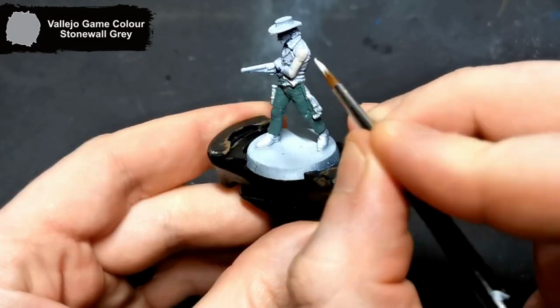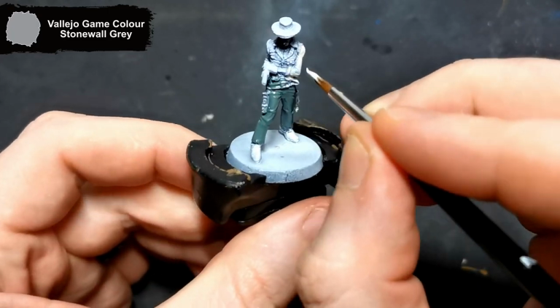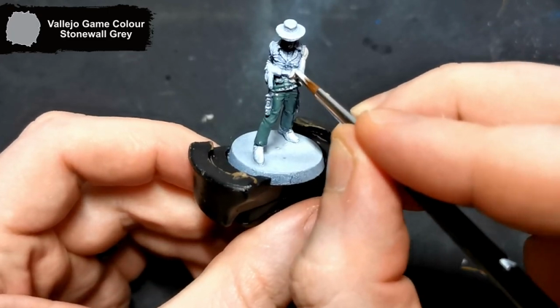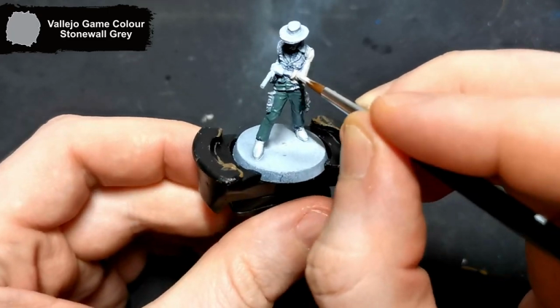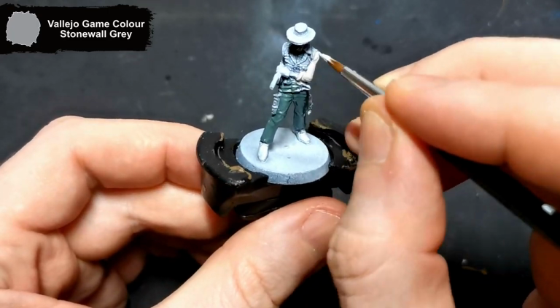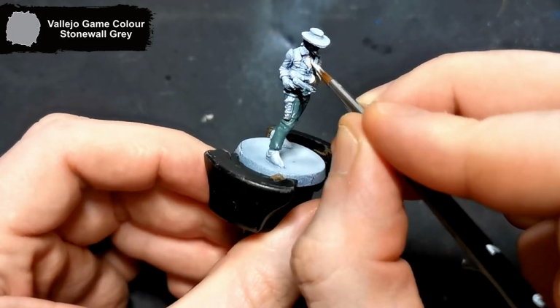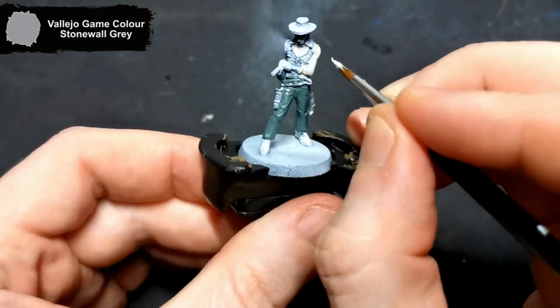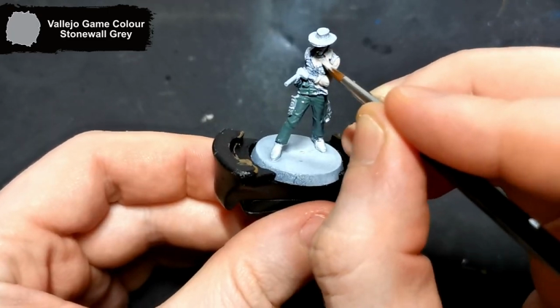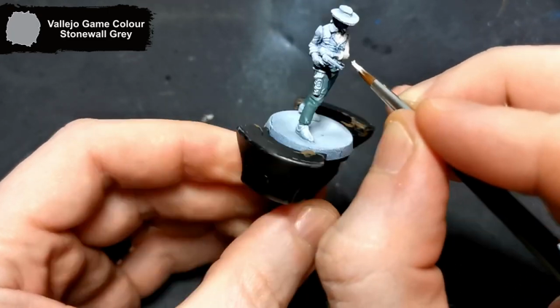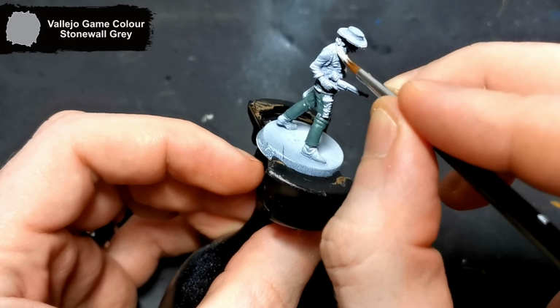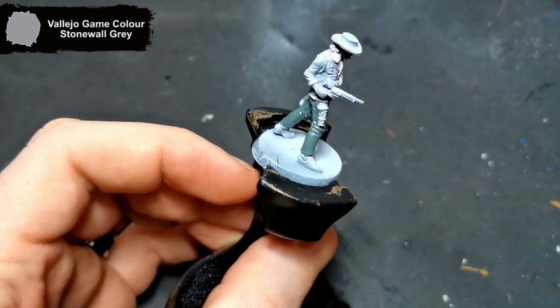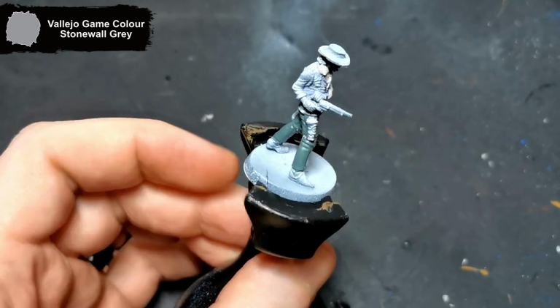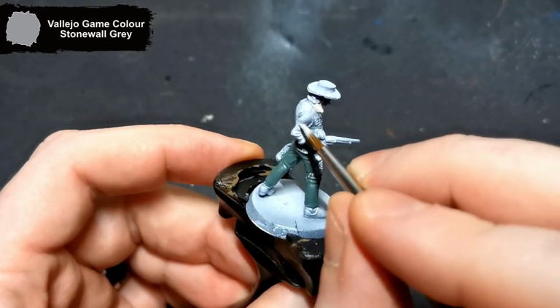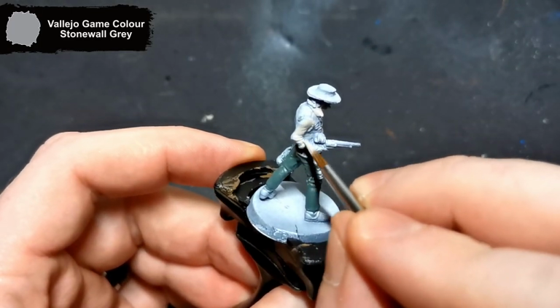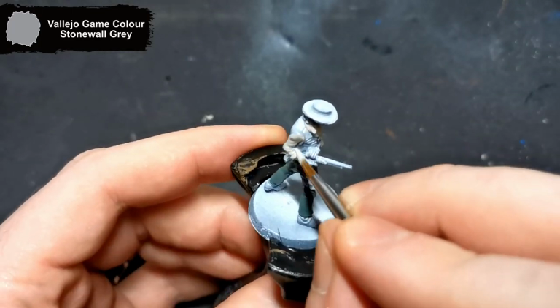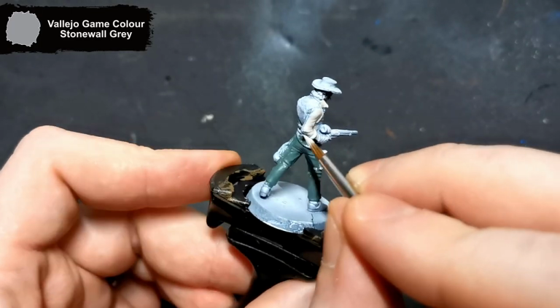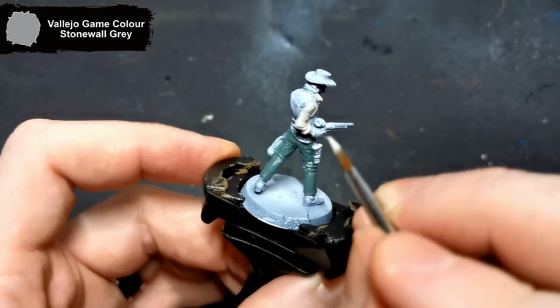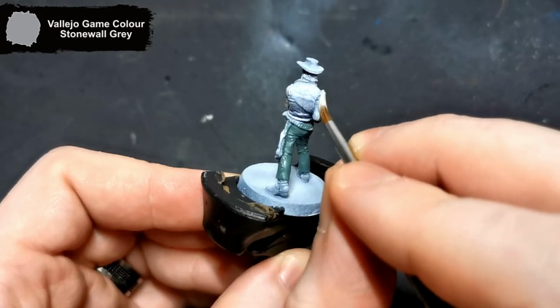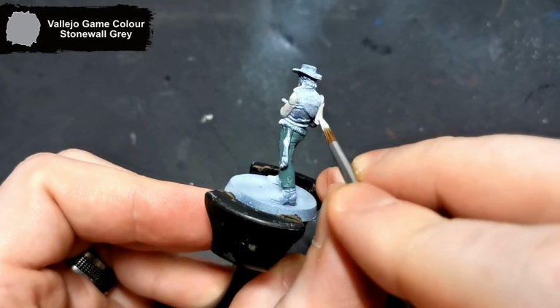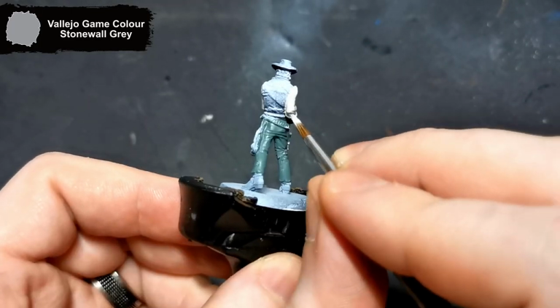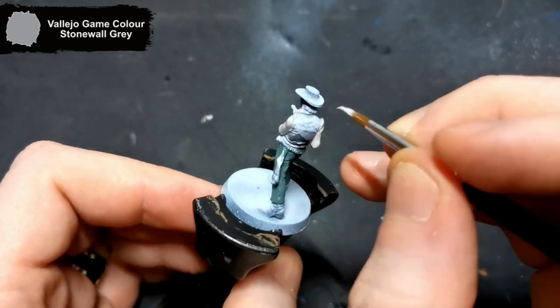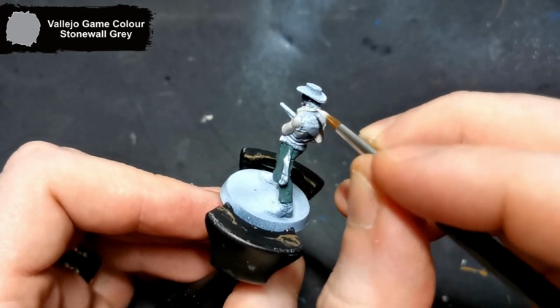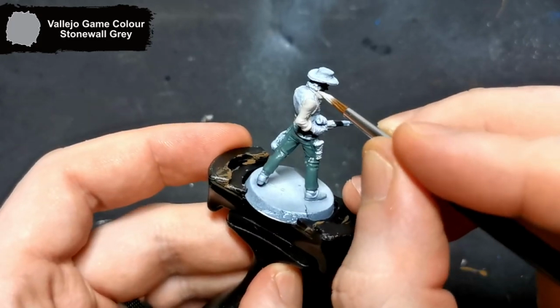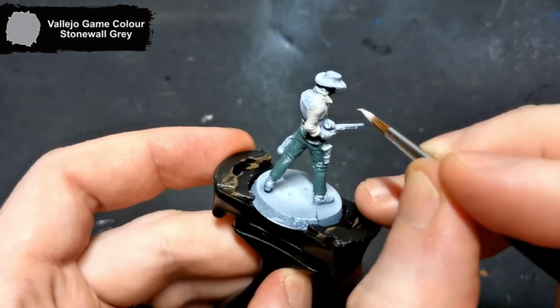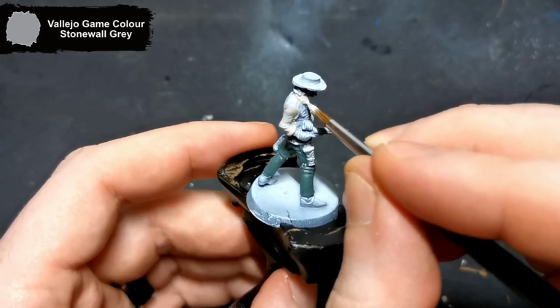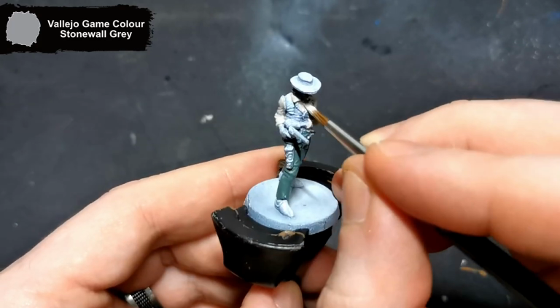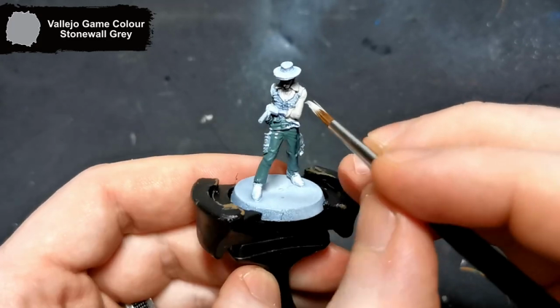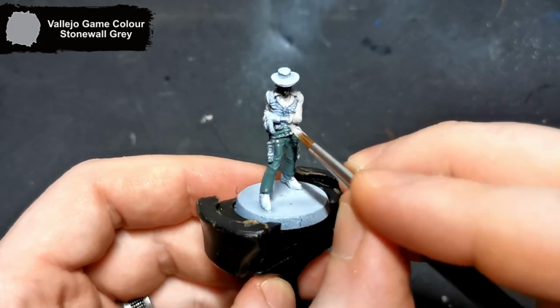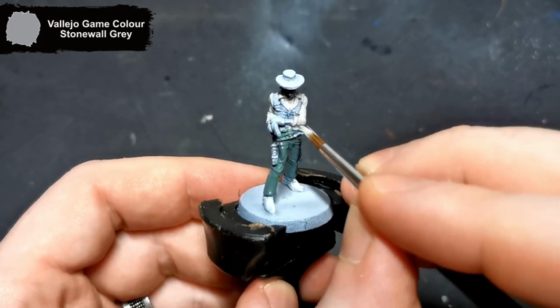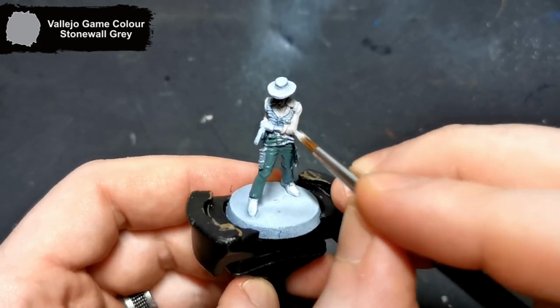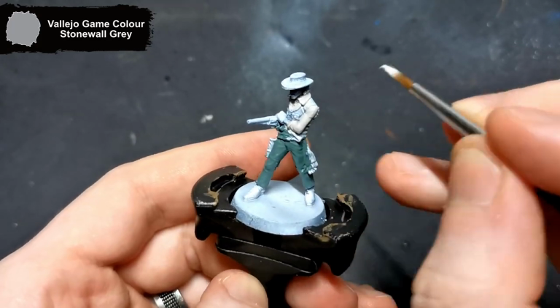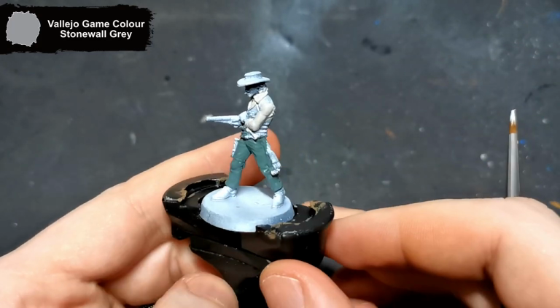If you have any questions, feel free to drop them in the comments below. You can also join Discord using the link in the description, where you can share anything you have been working on. As you can see, I've moved on to the shirt already, and this is going to be done with Stonewall Grey to get that base coat of the sort of whitish colour.